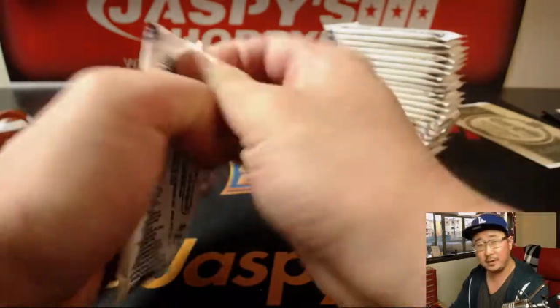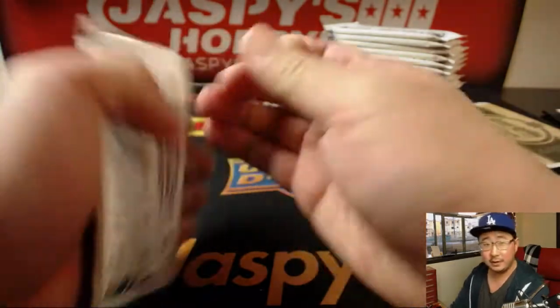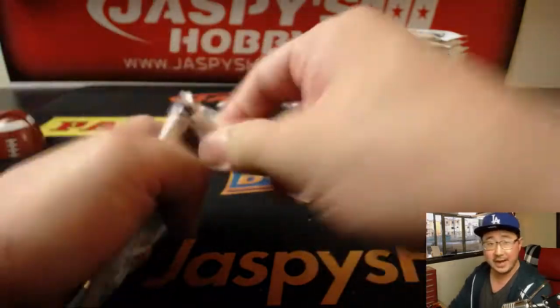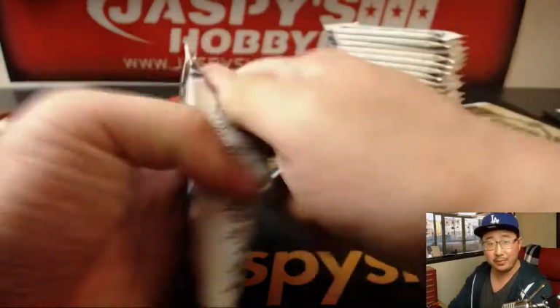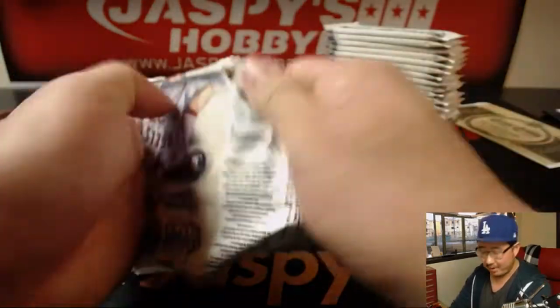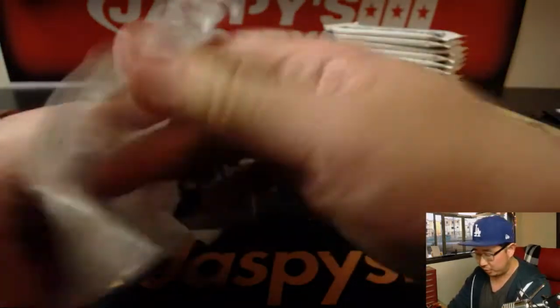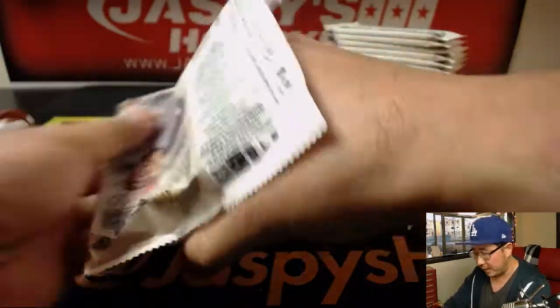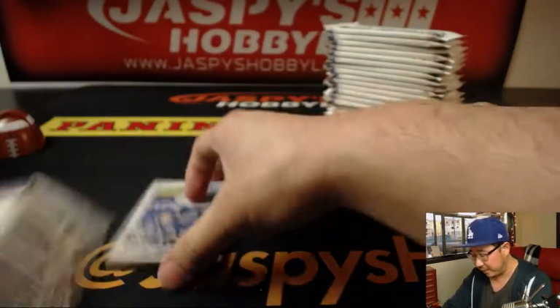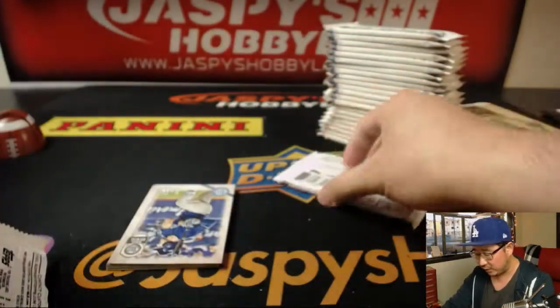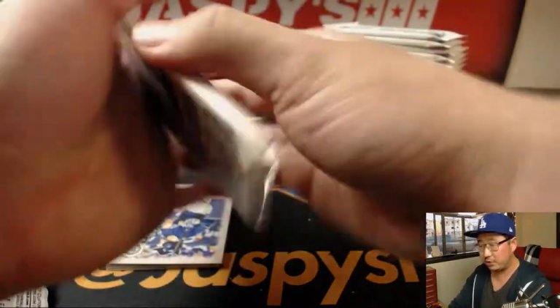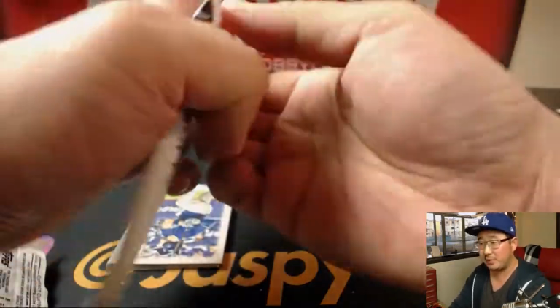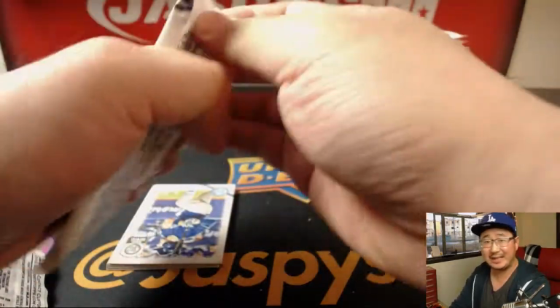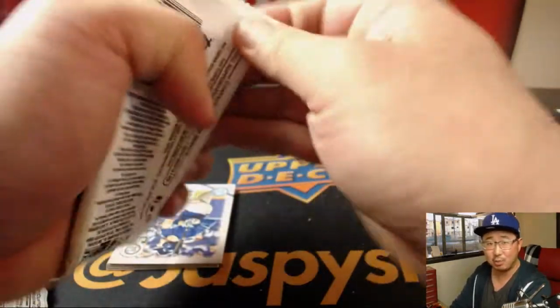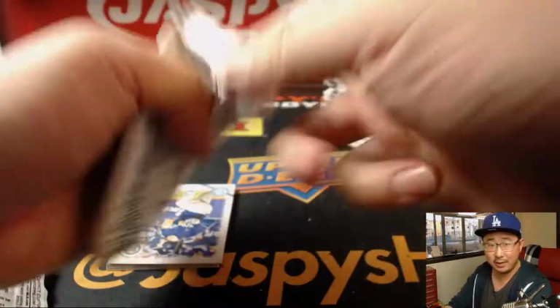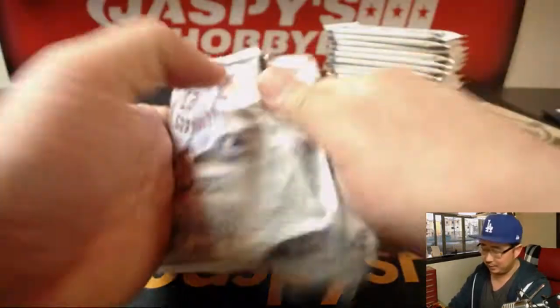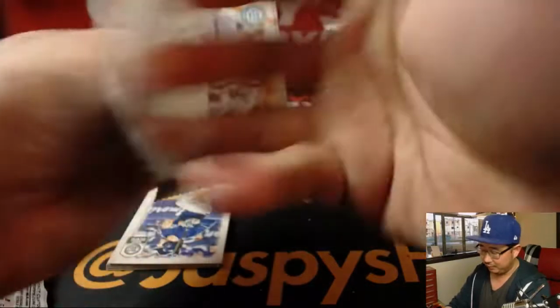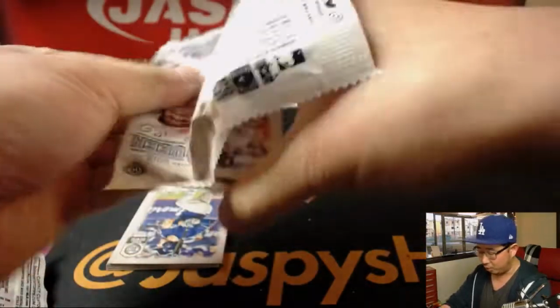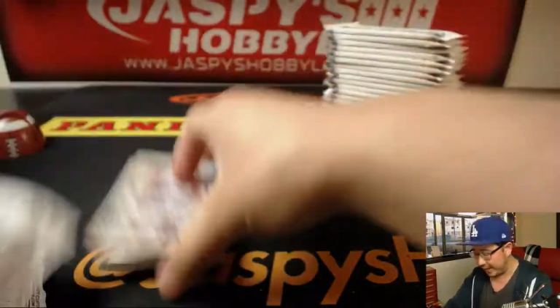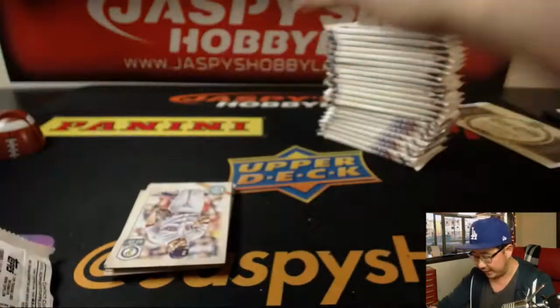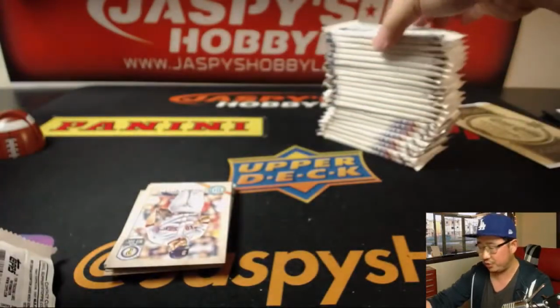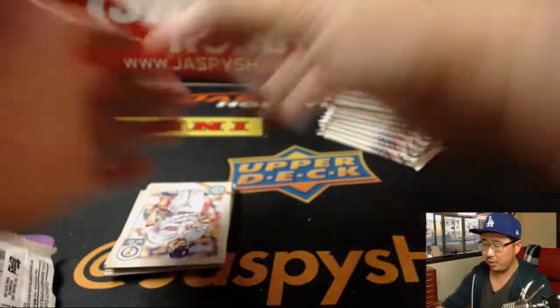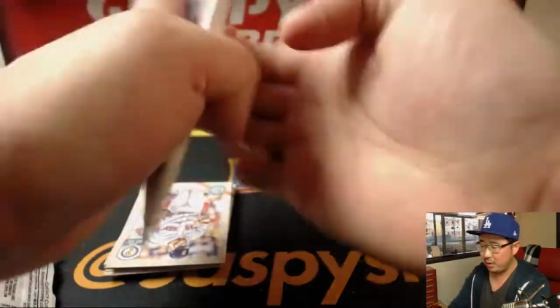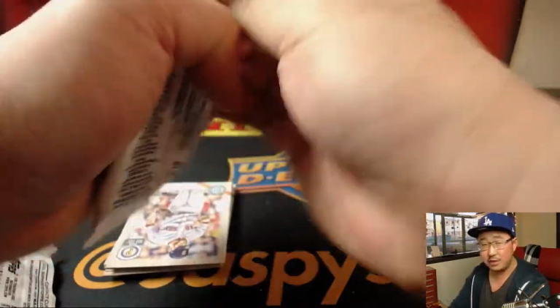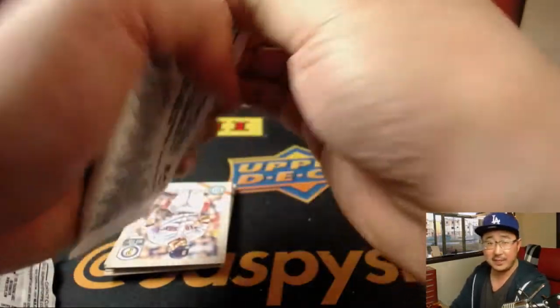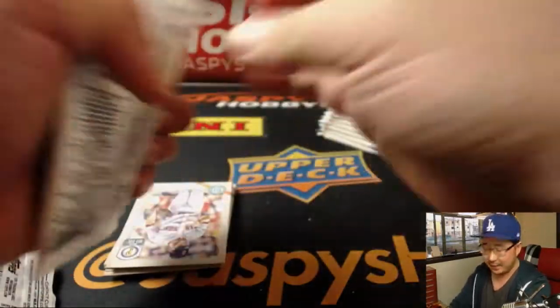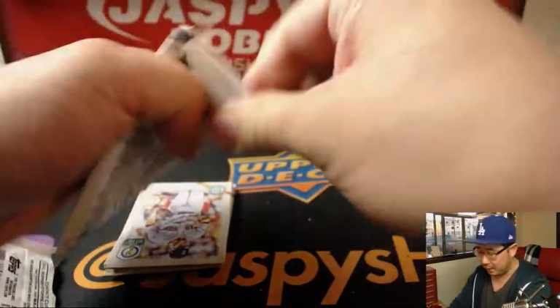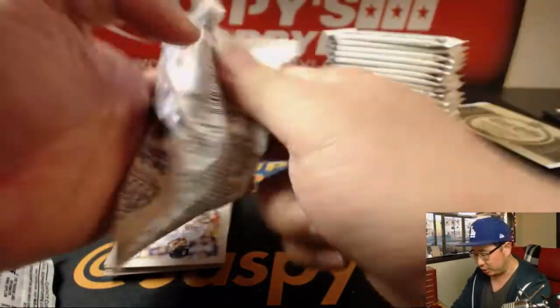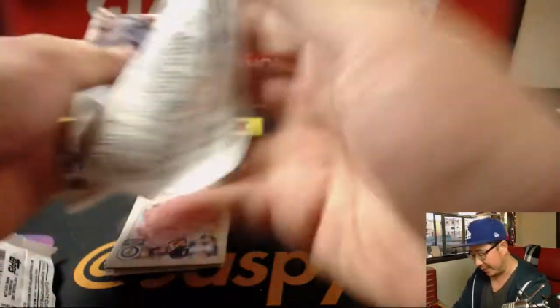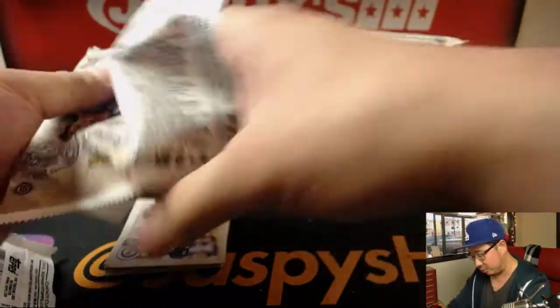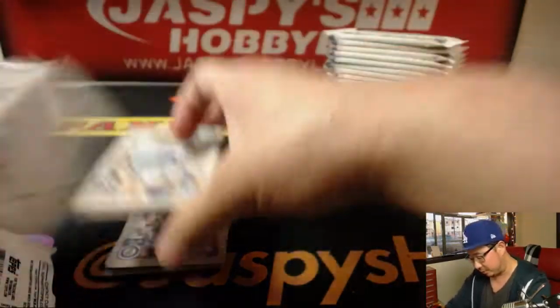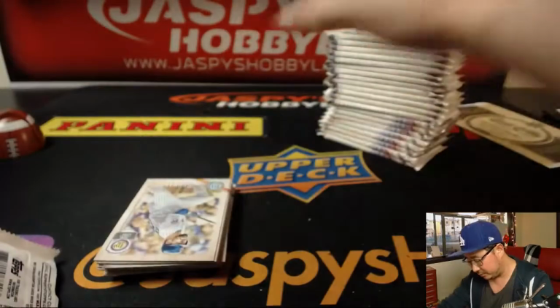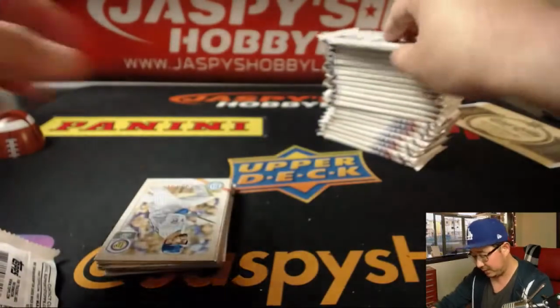Good luck, Daniel. Thanks for grabbing that personal box. If anybody else wants a personal box, we got the last one from our only case in the store on jazbeeshobbyland.com, so check it out. Don't miss out.